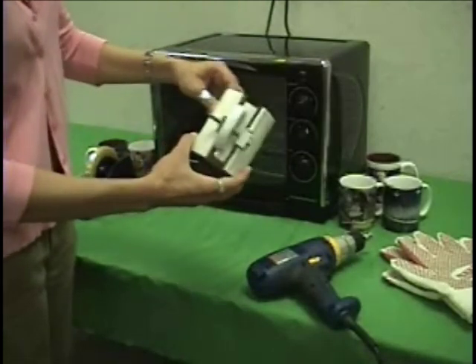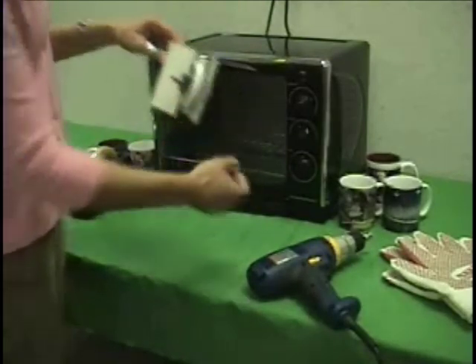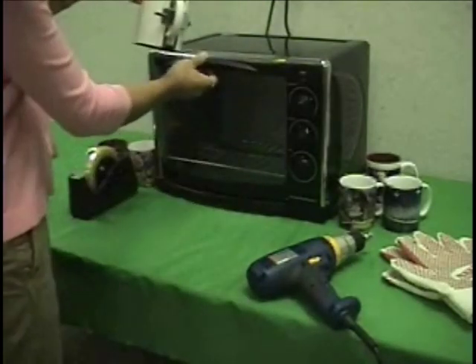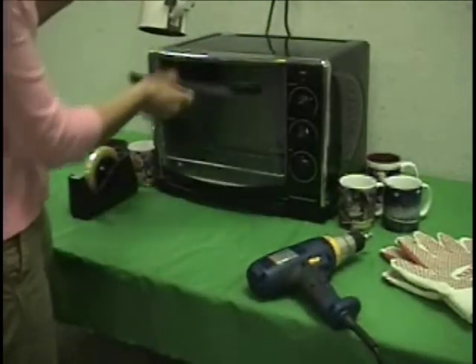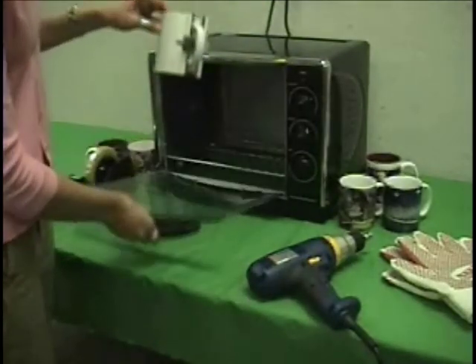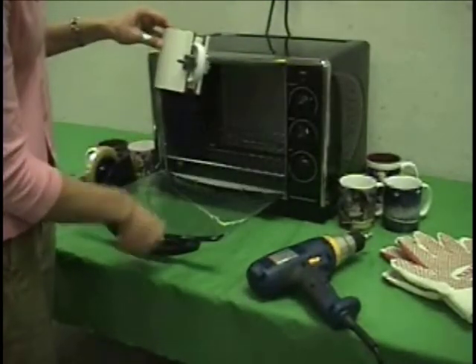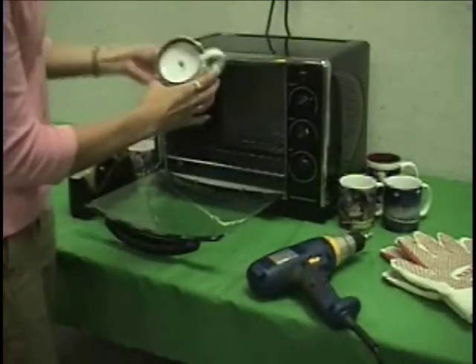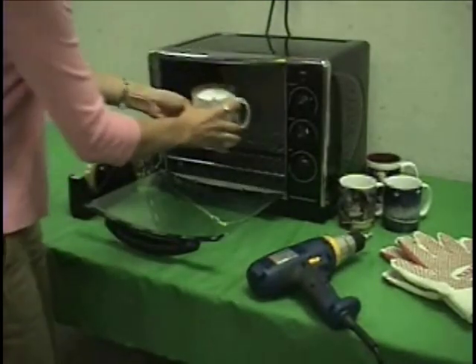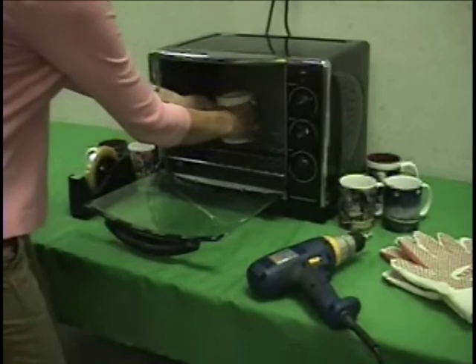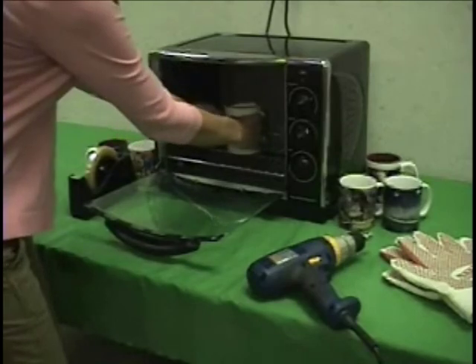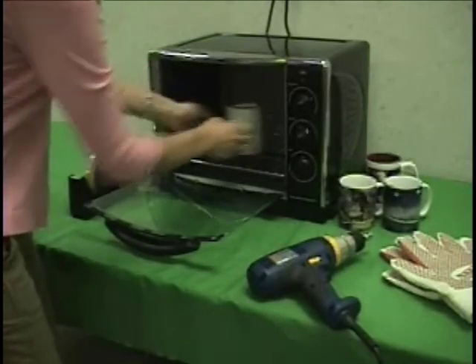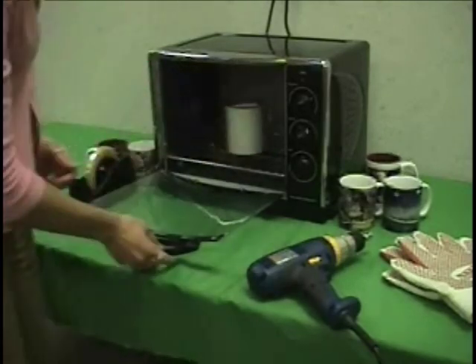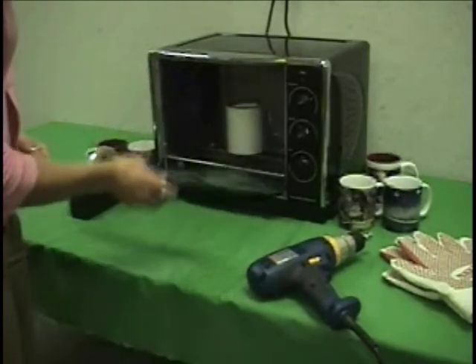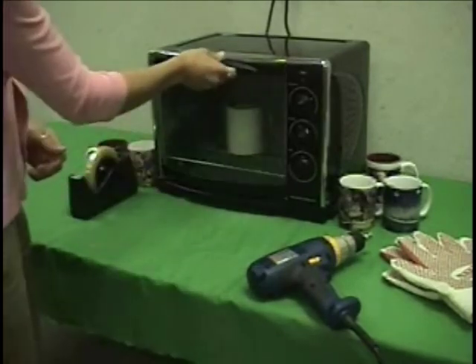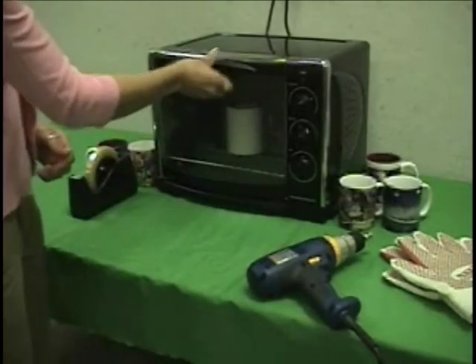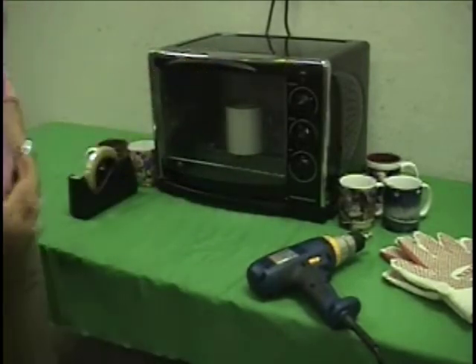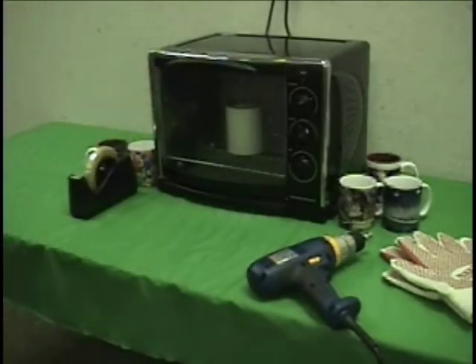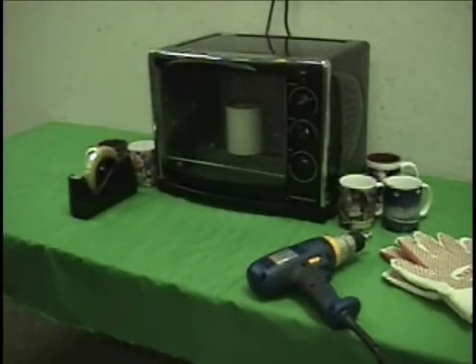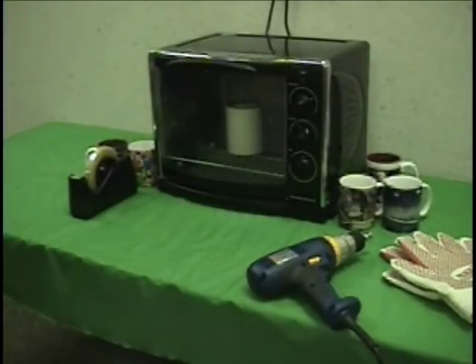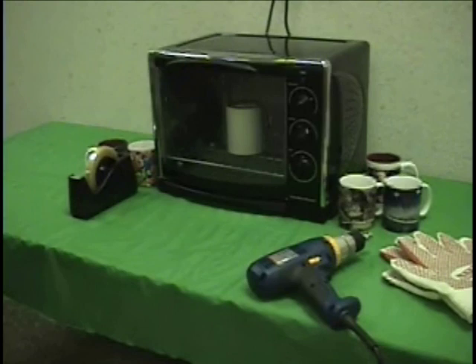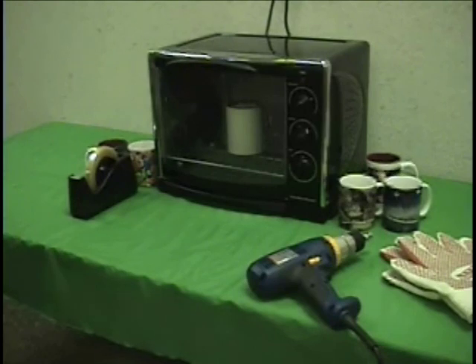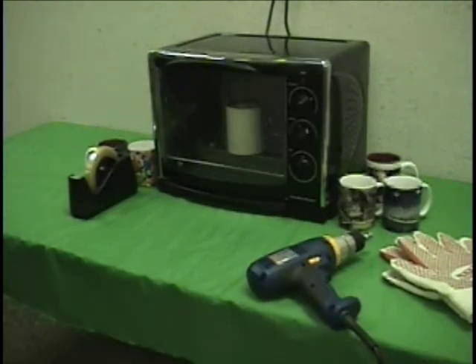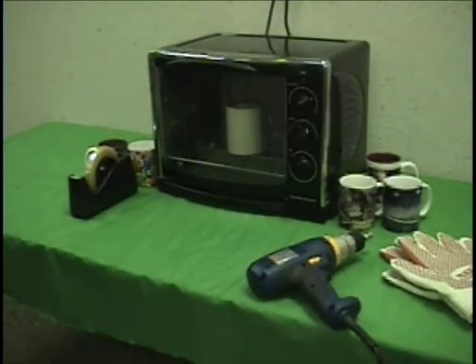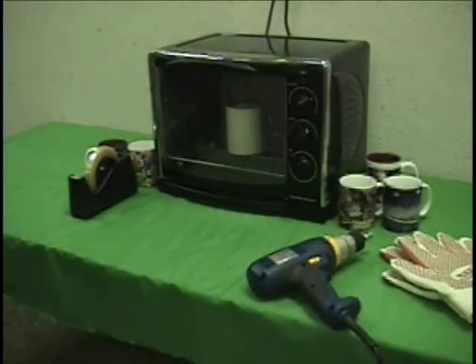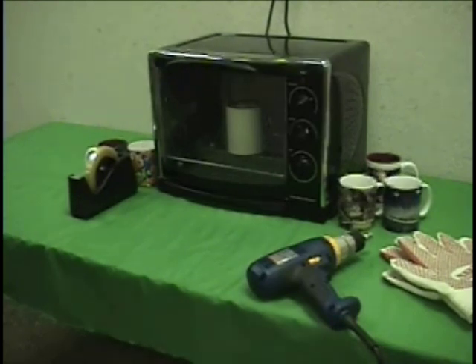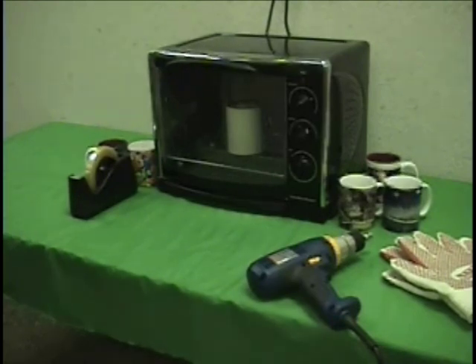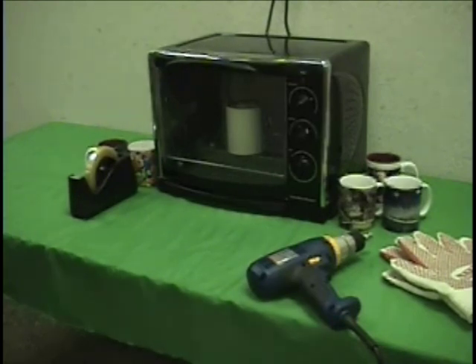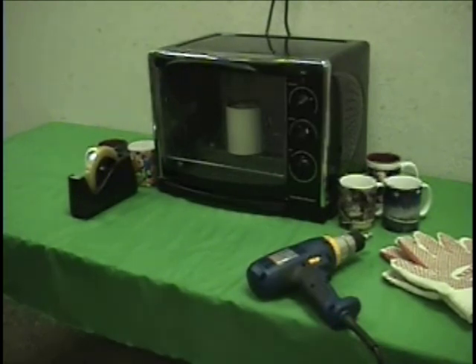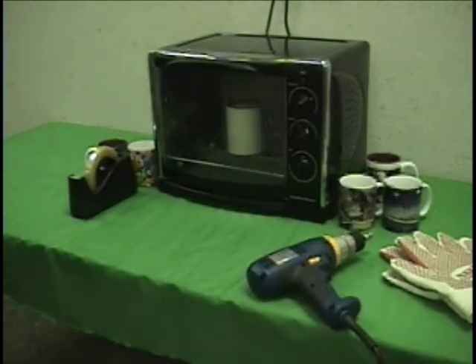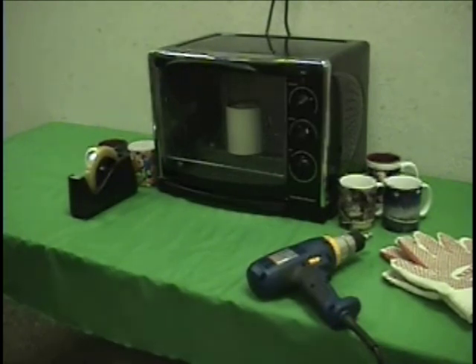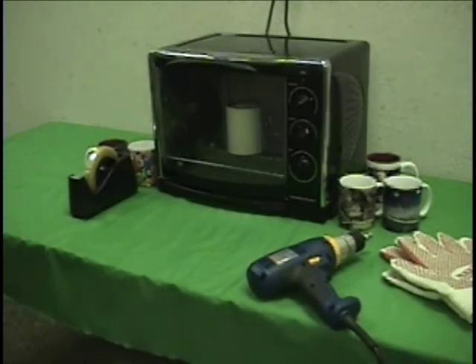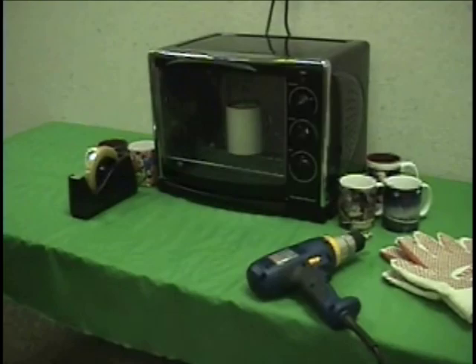Place the mug upside down into the oven preheated to 400 degrees and set on convection mode. If you are decorating multiple mugs, place the wrapped mugs into the oven at the same time, leaving ample space between each mug.